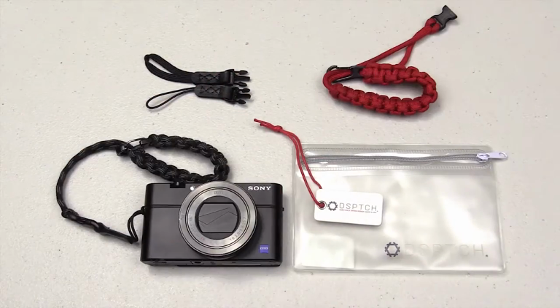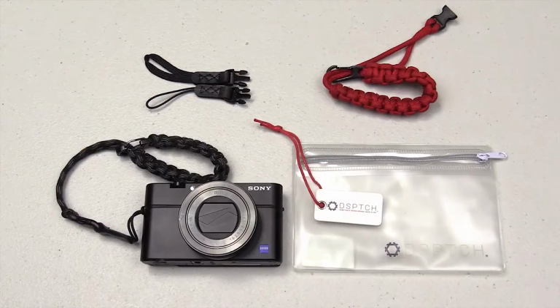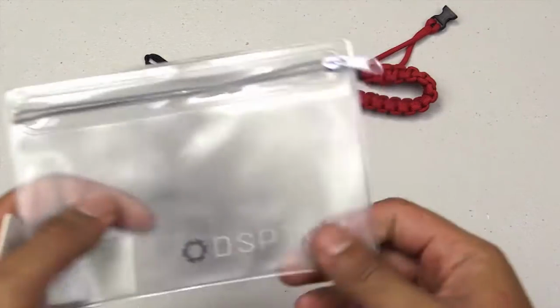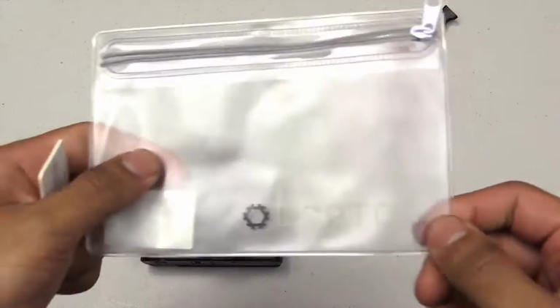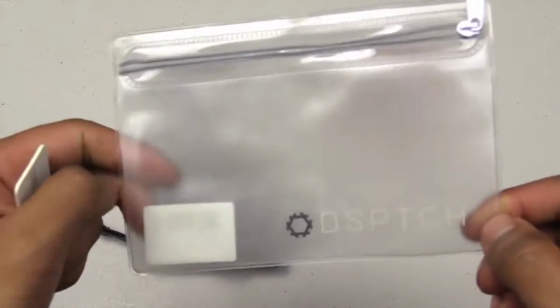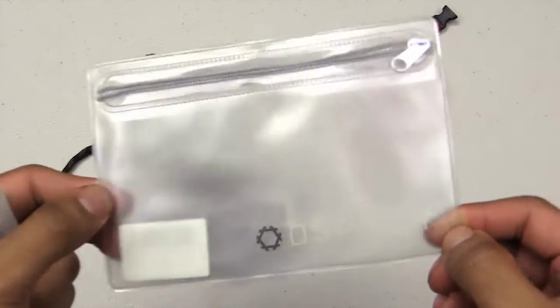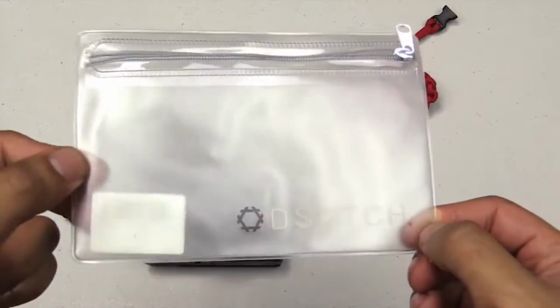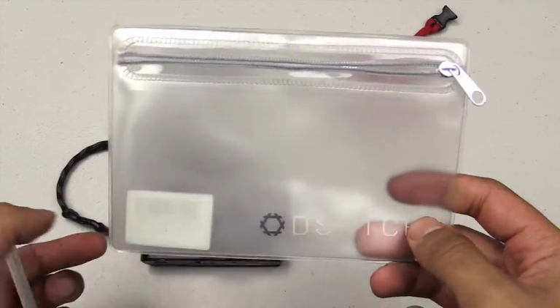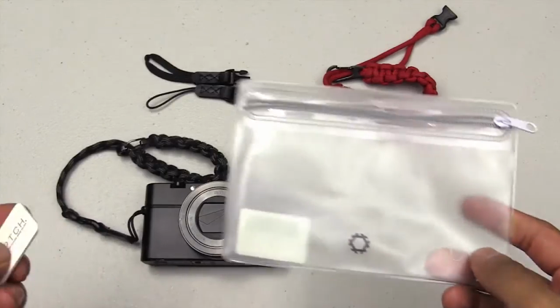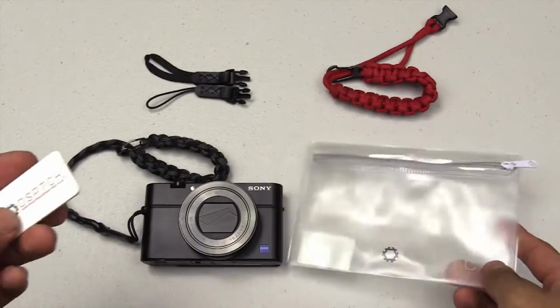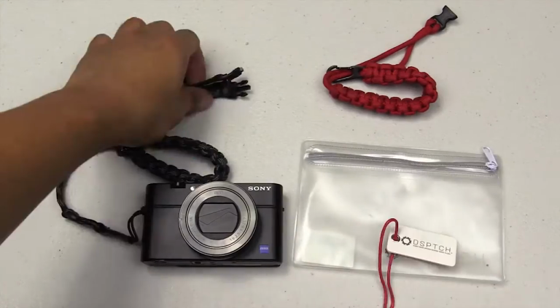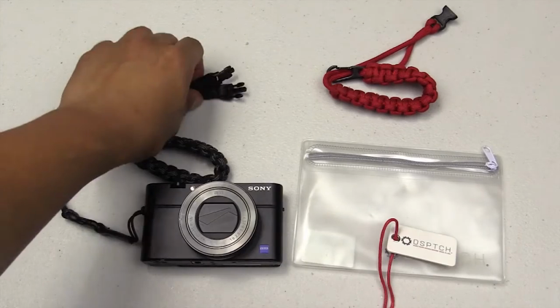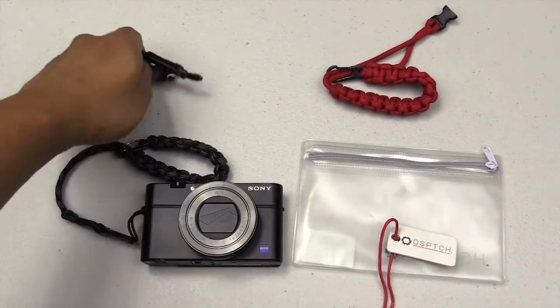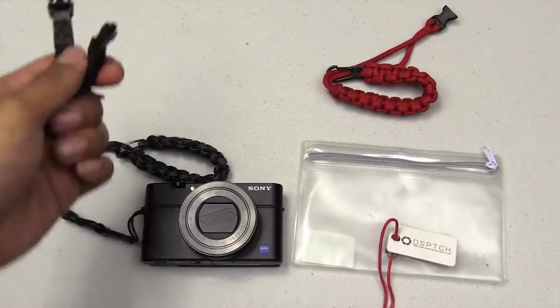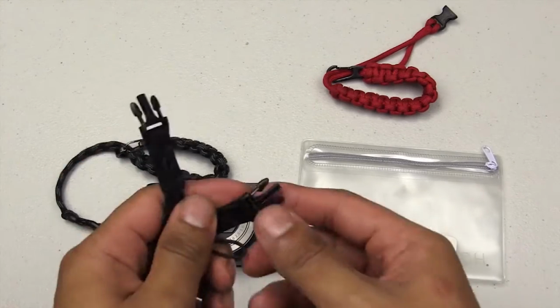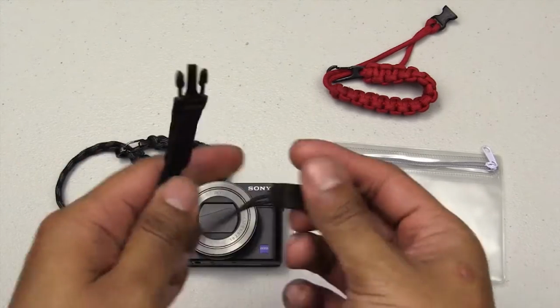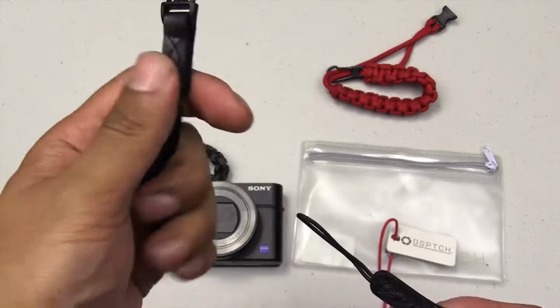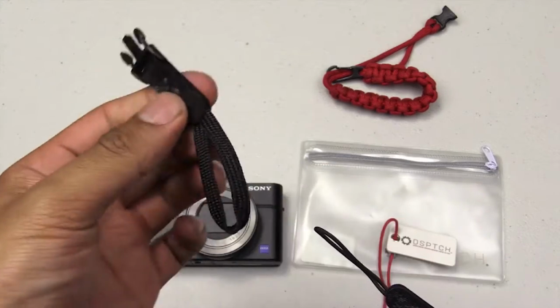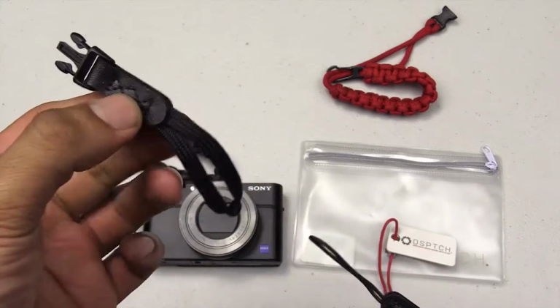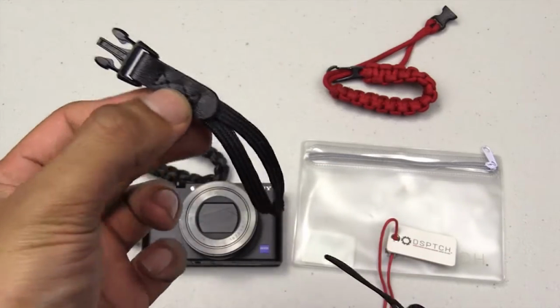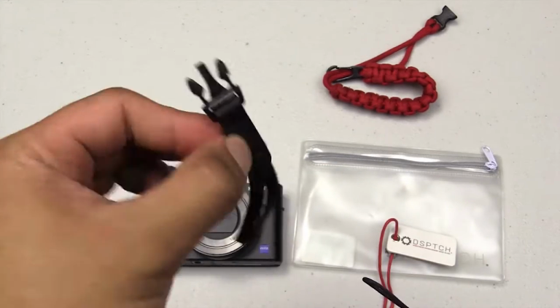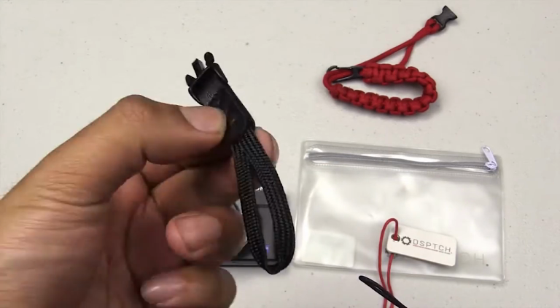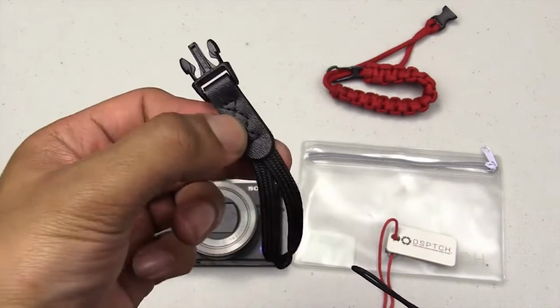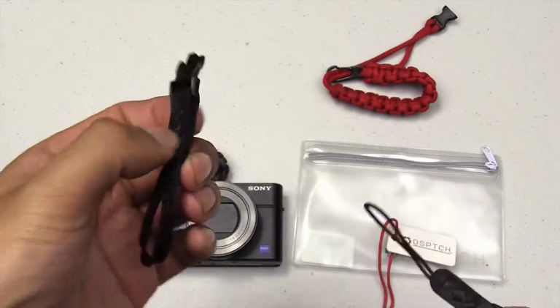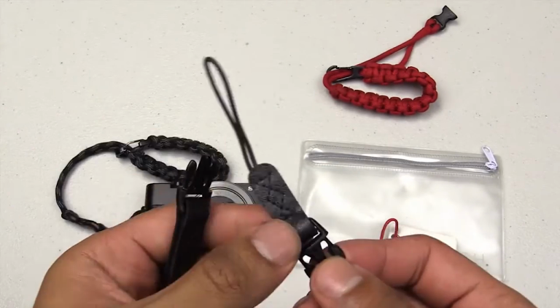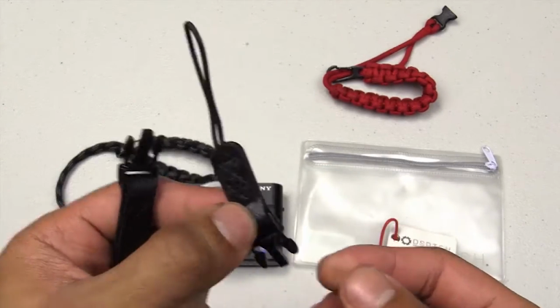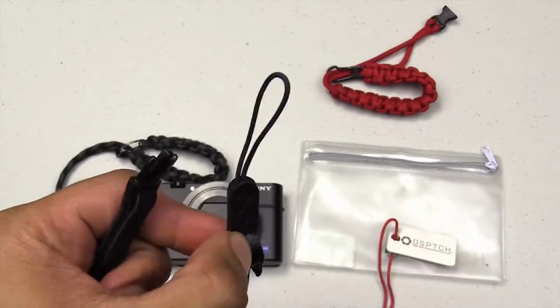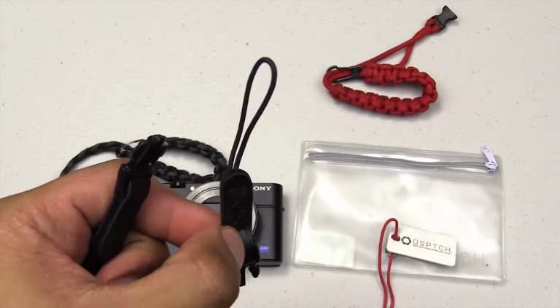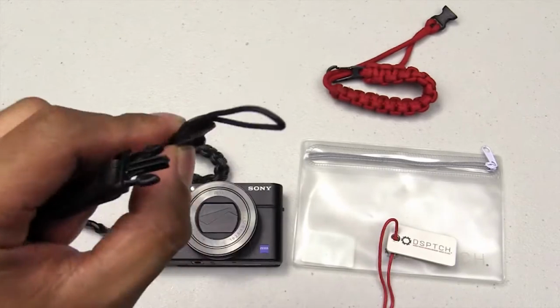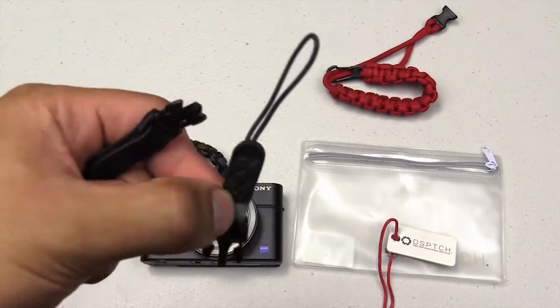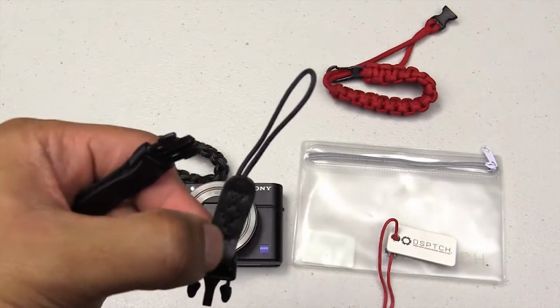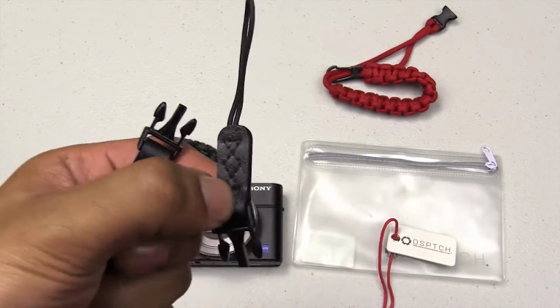When you do get it, it'll come in this package here. What it's going to include is two connectors for your camera — one is going to be the flat cord connector and the other one is going to be the round cord connector.